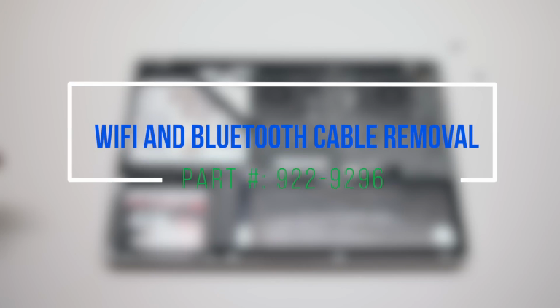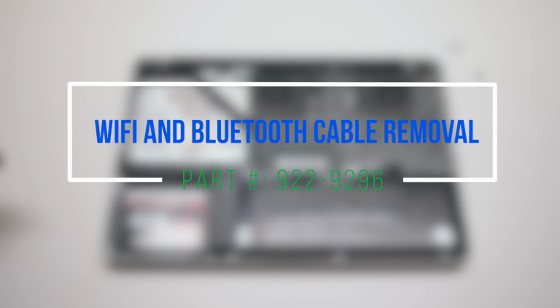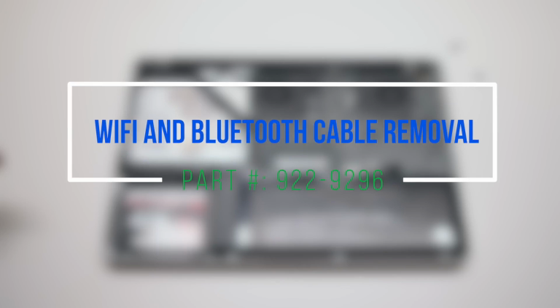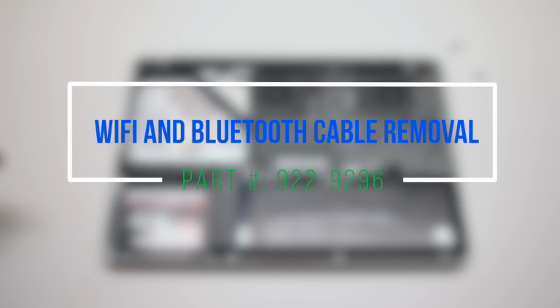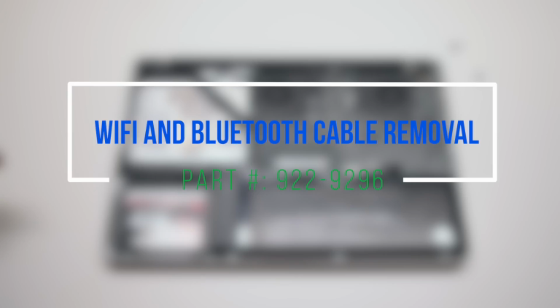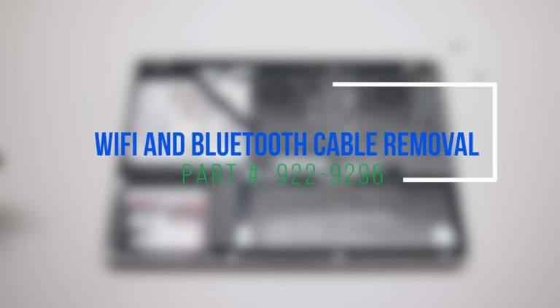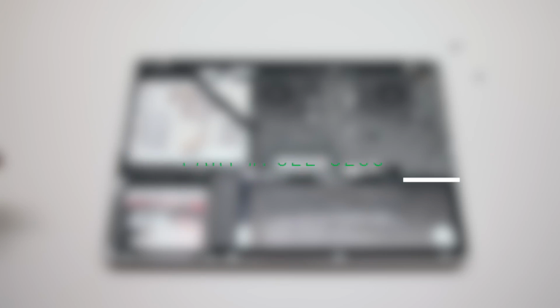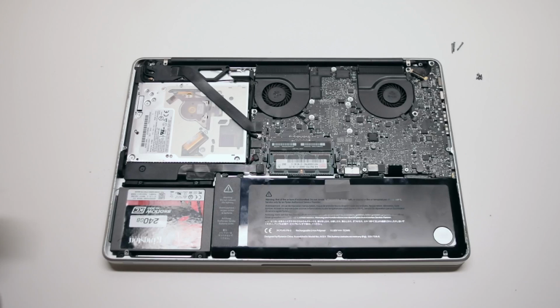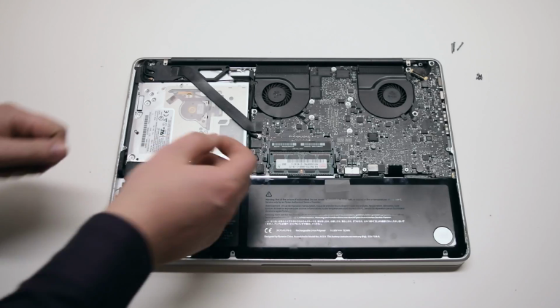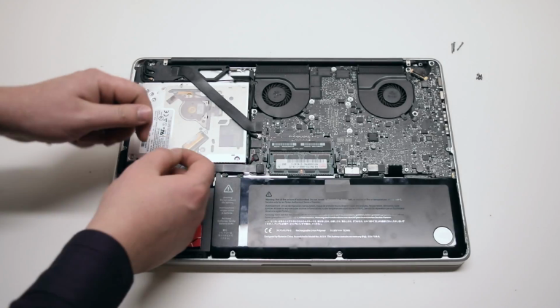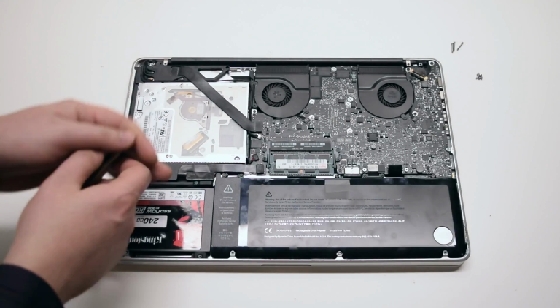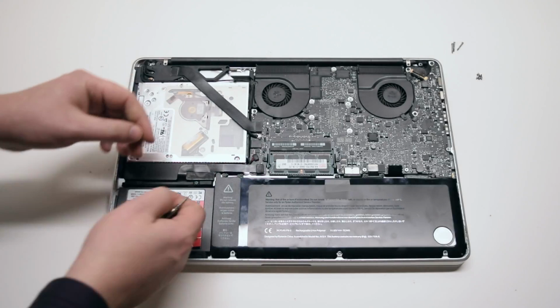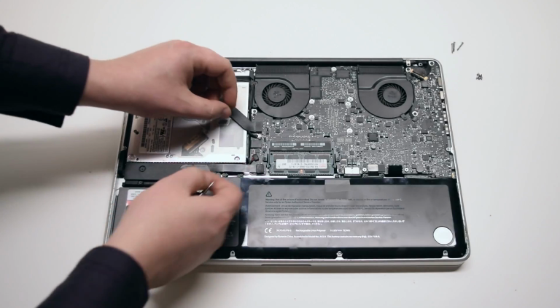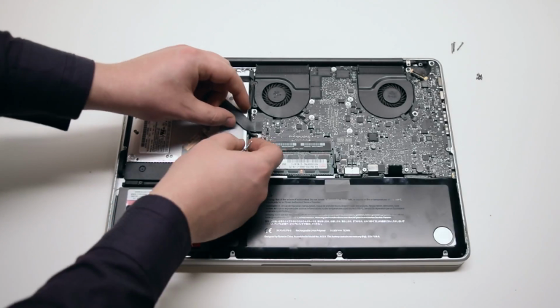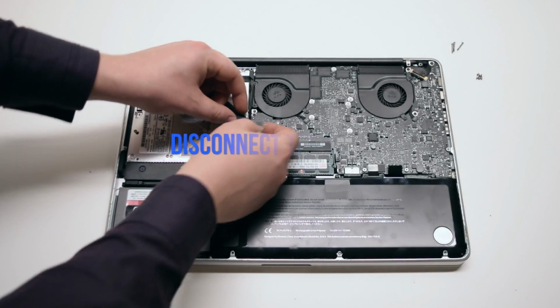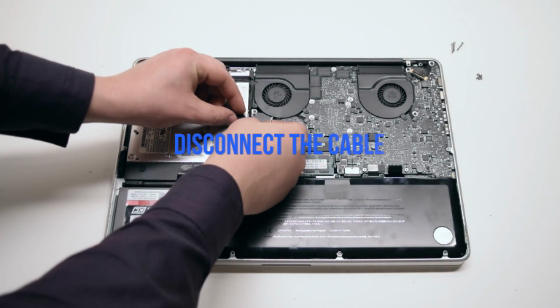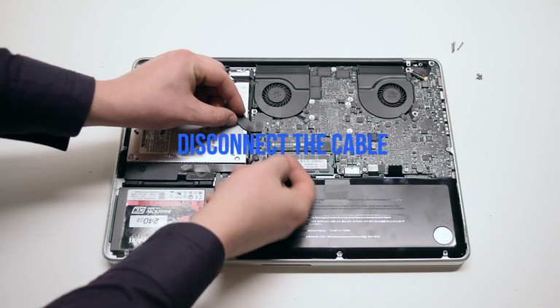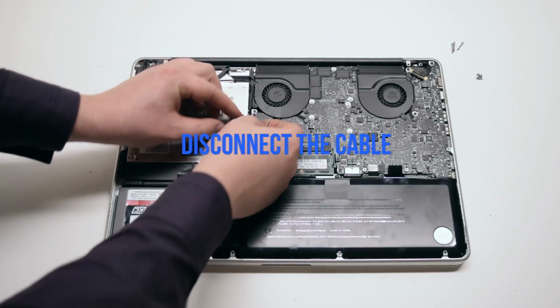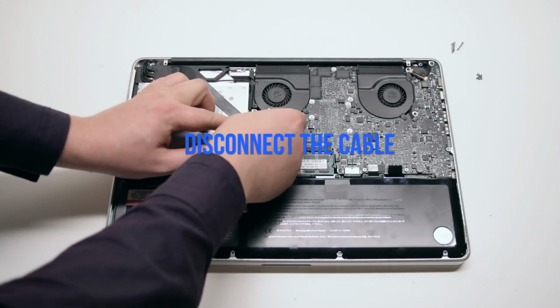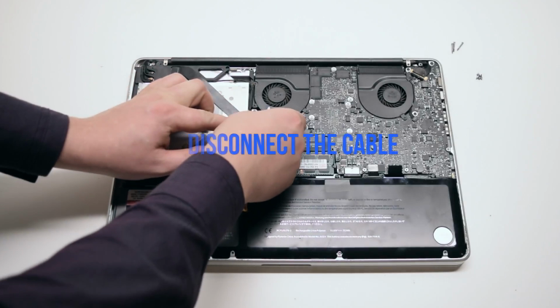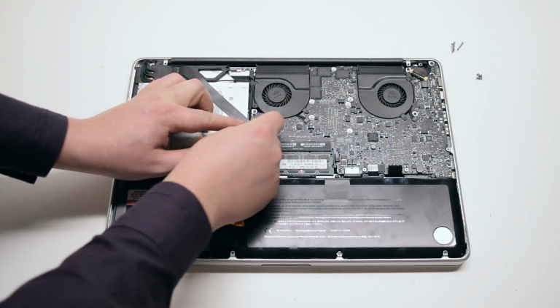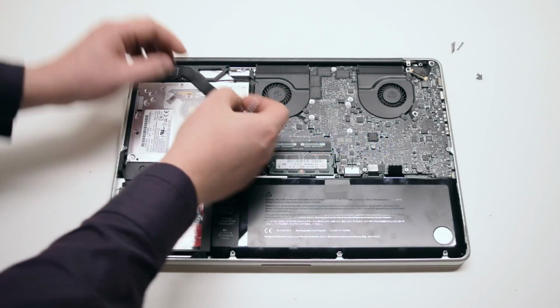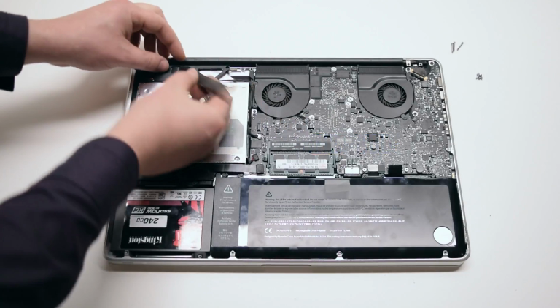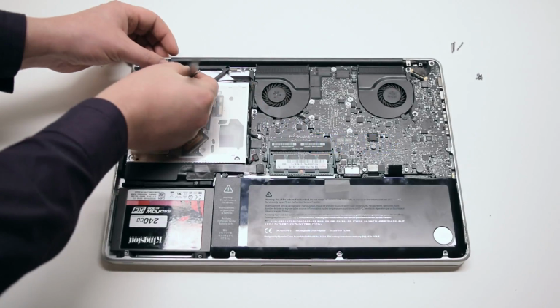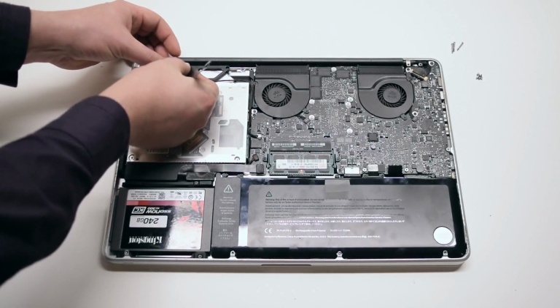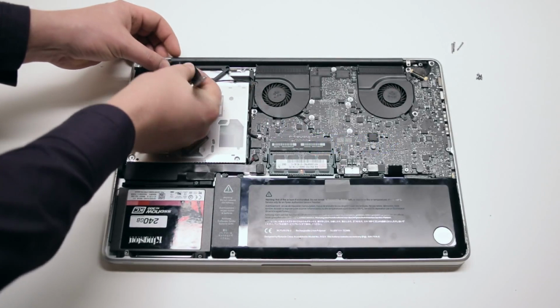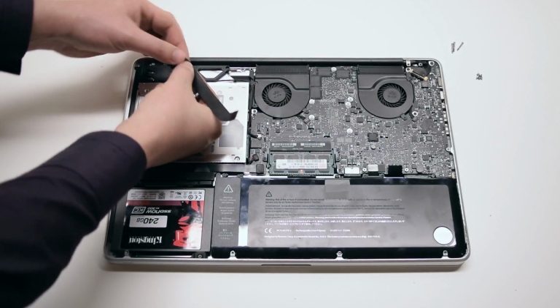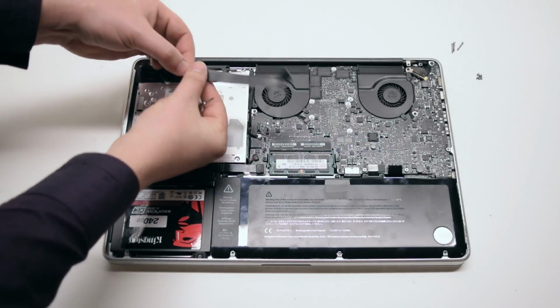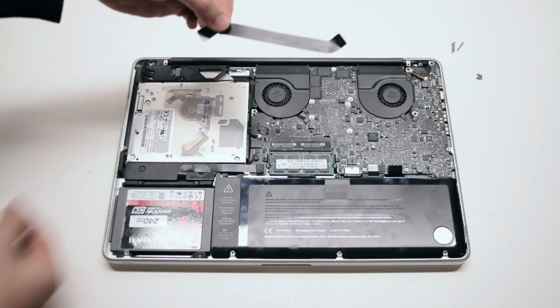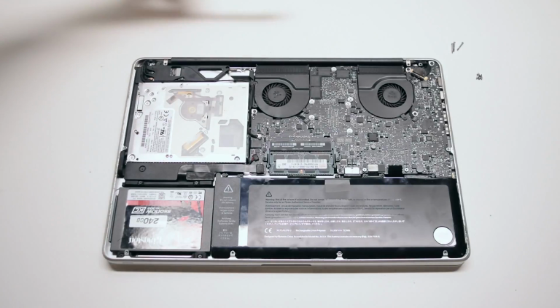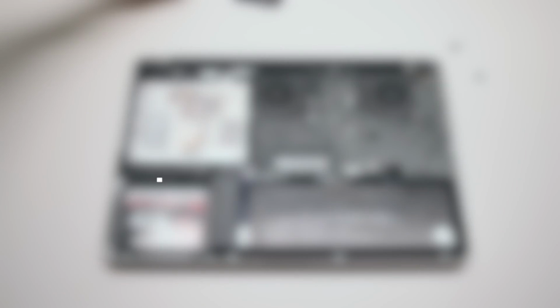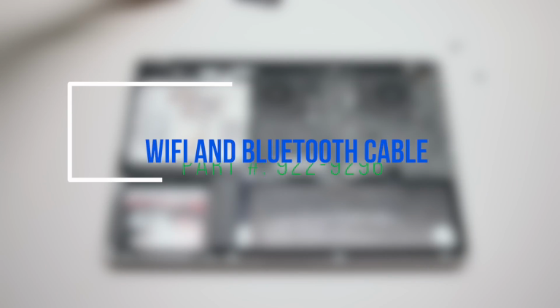Wi-Fi and Bluetooth card cable removal. Disconnect the logic board side of the cable. The card side of the cable might have tape over it.